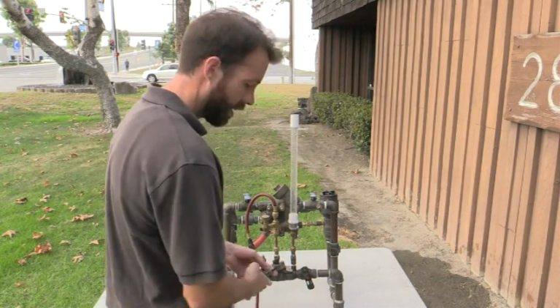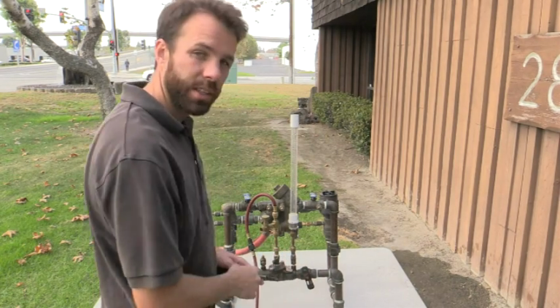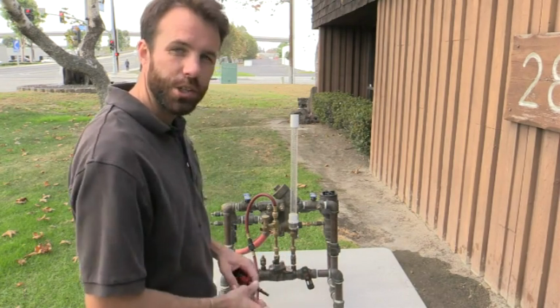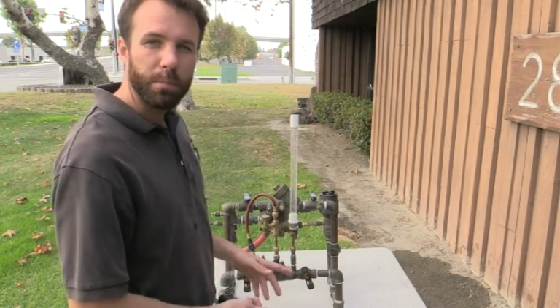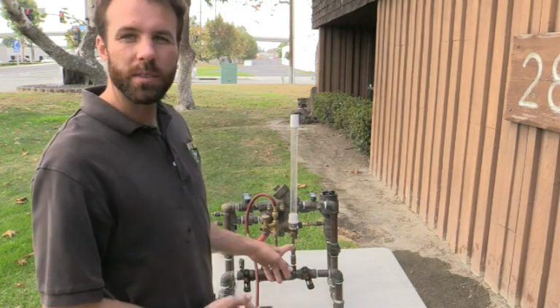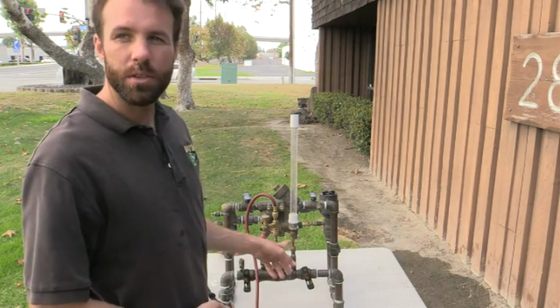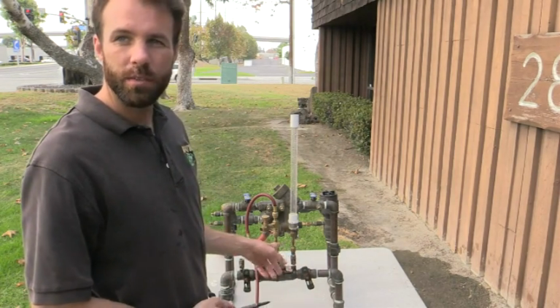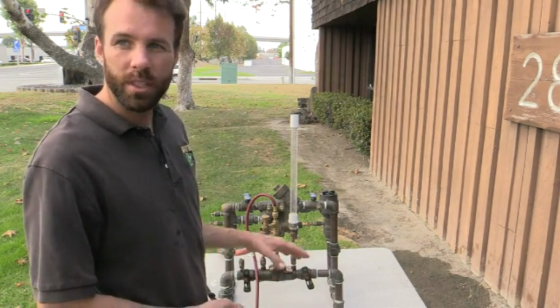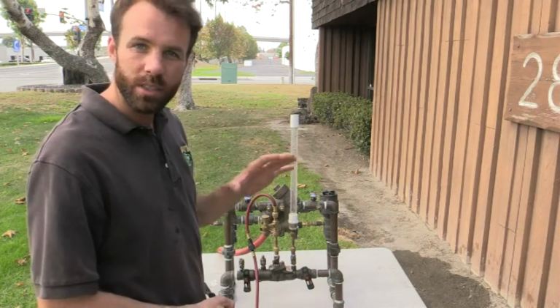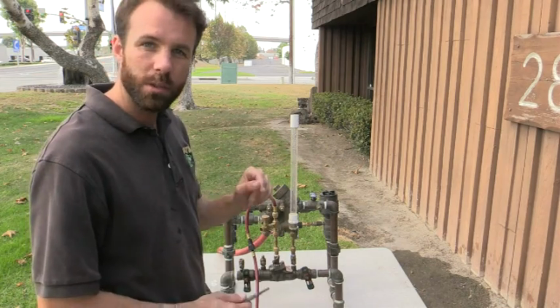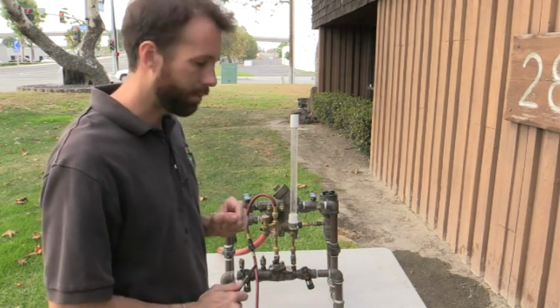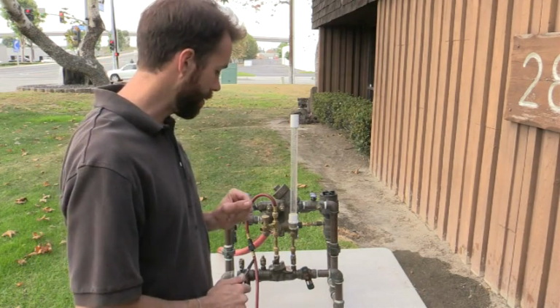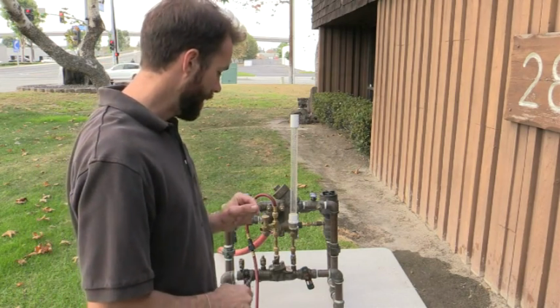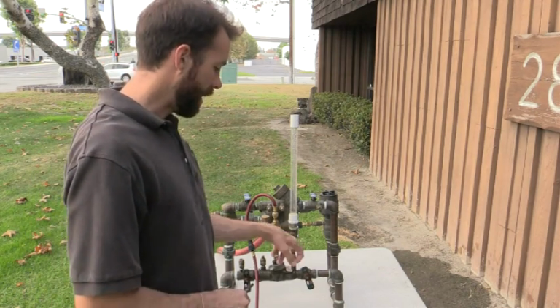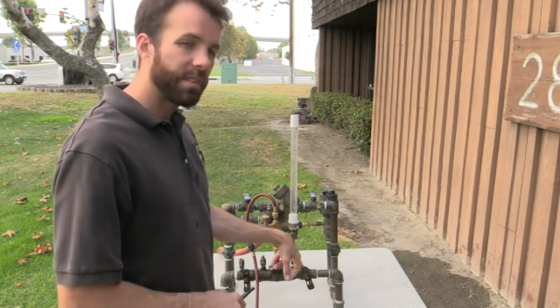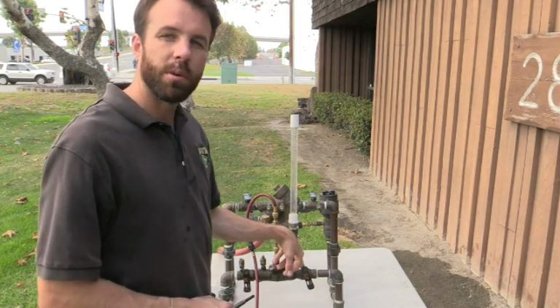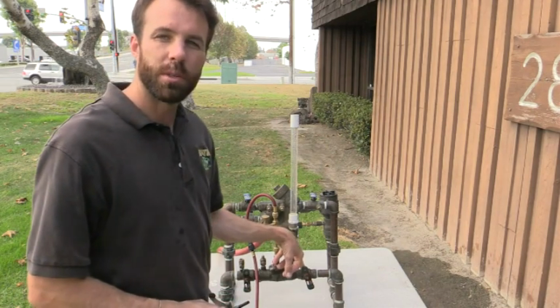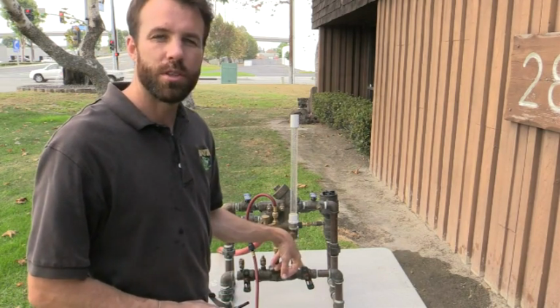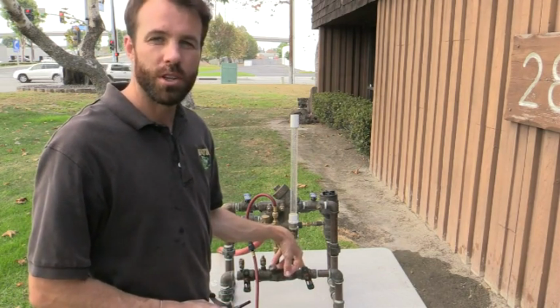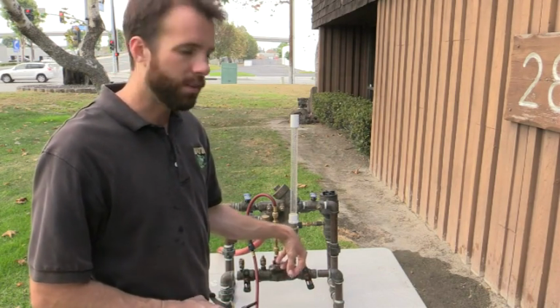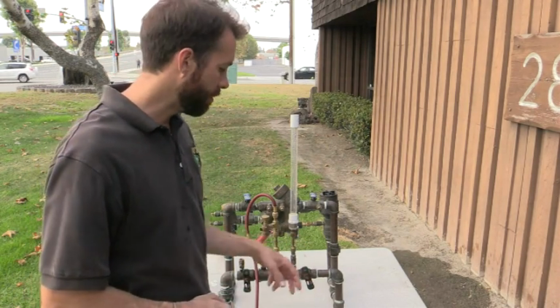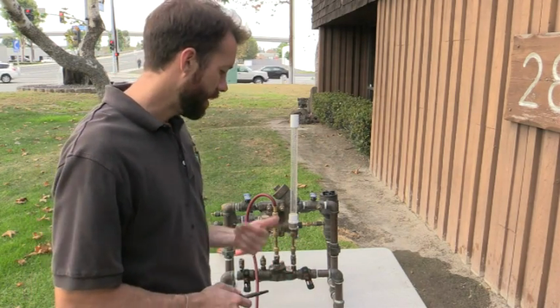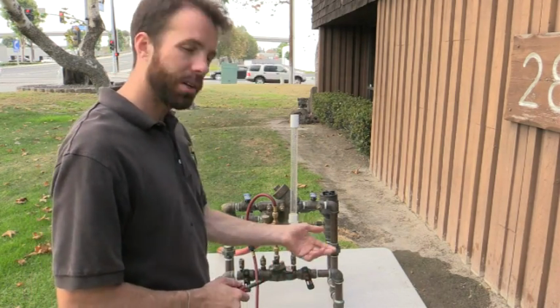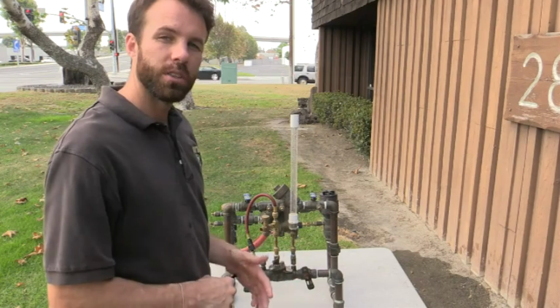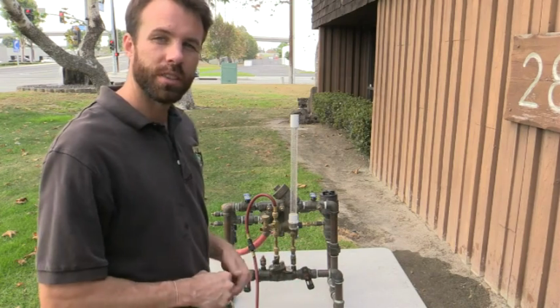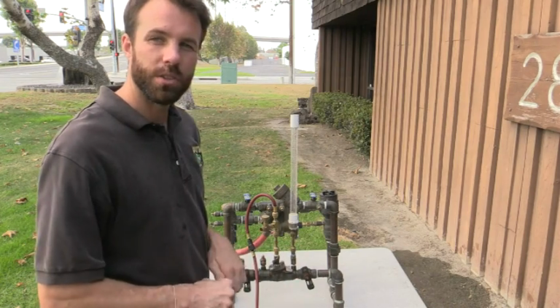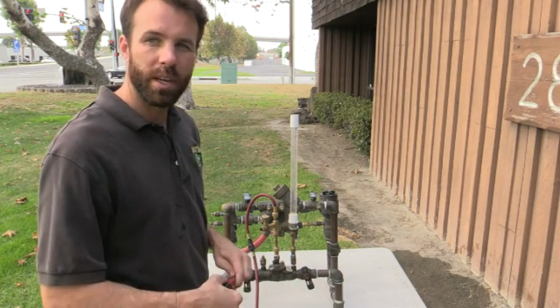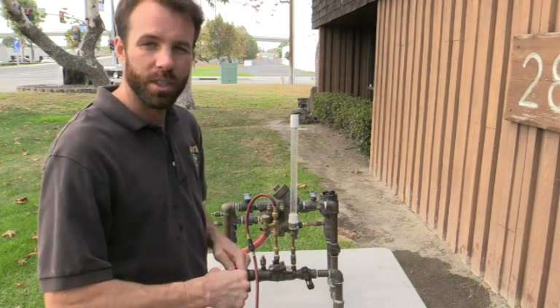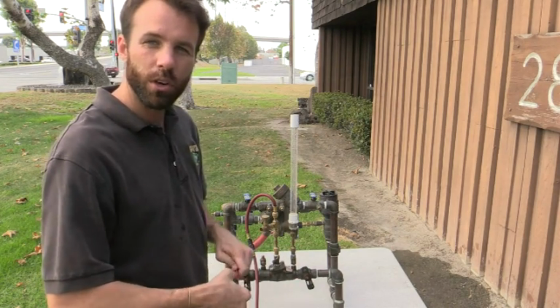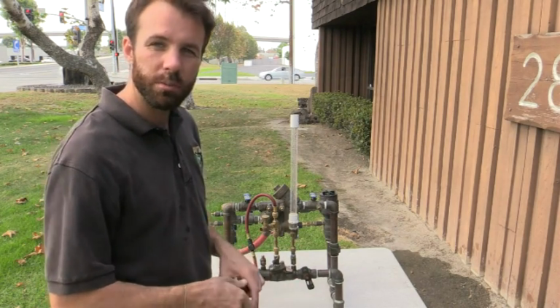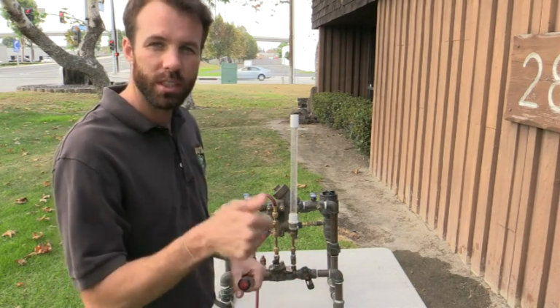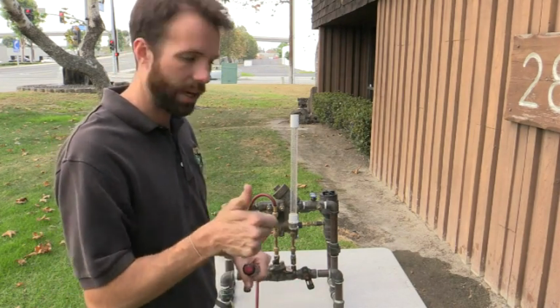To continue: I can pass my number two check valve because it is holding back the pressure. I do have to fail my number two shutoff valve and put in the notes that there's downstream demand. But the overall assembly is a pass.